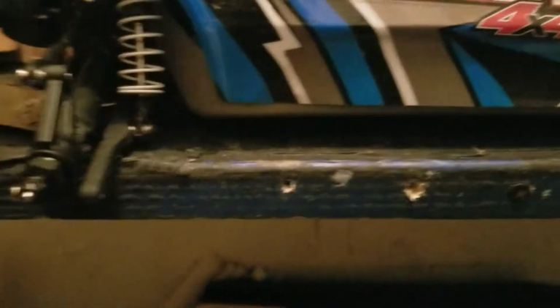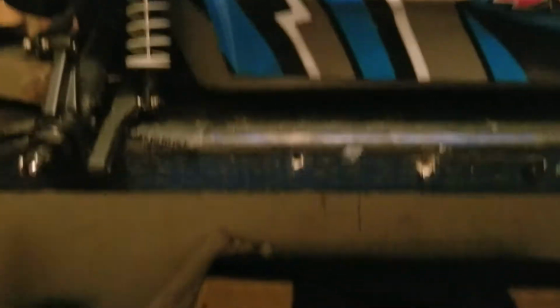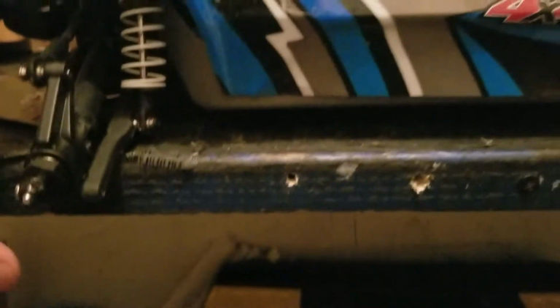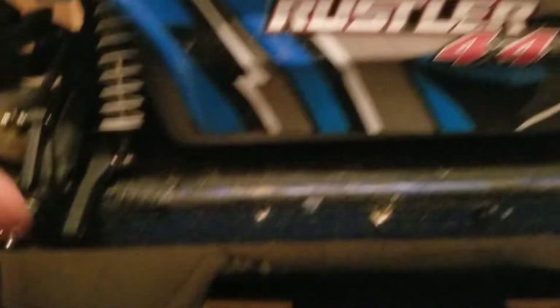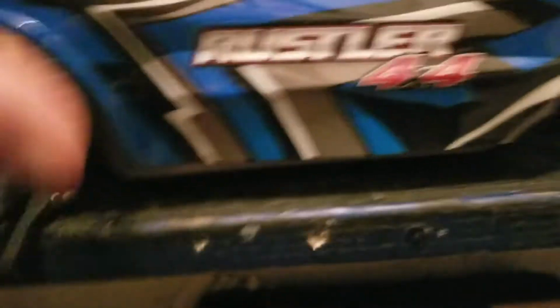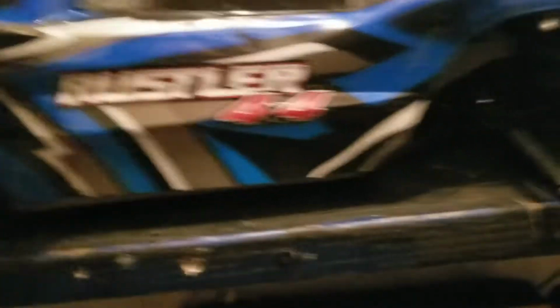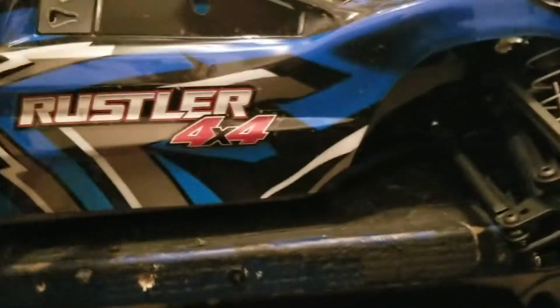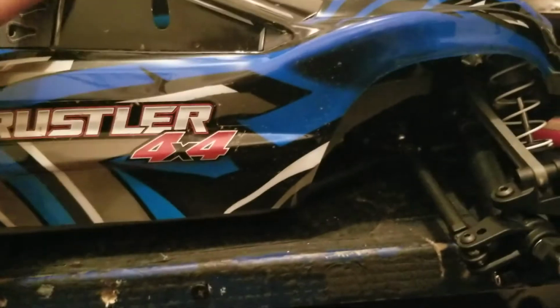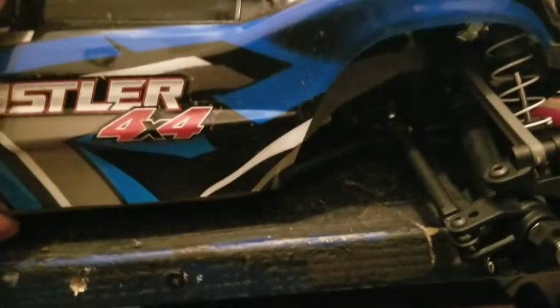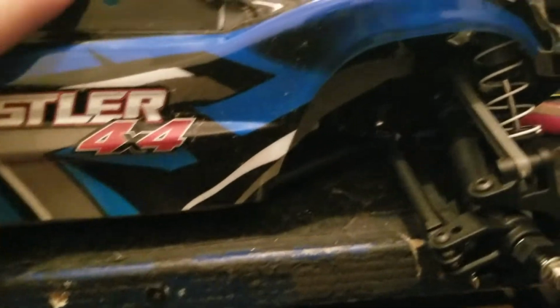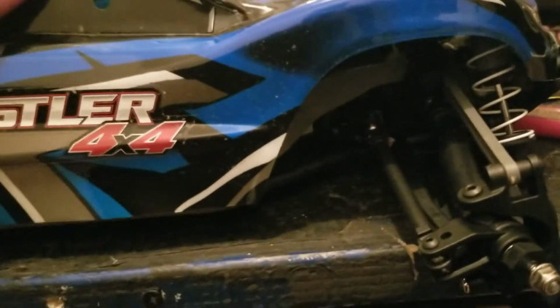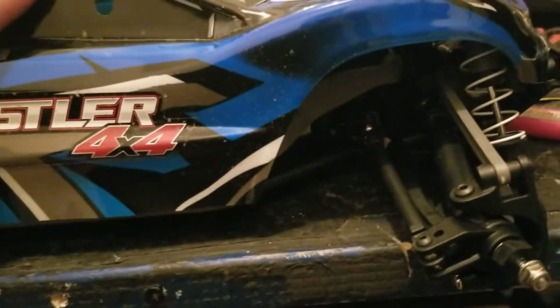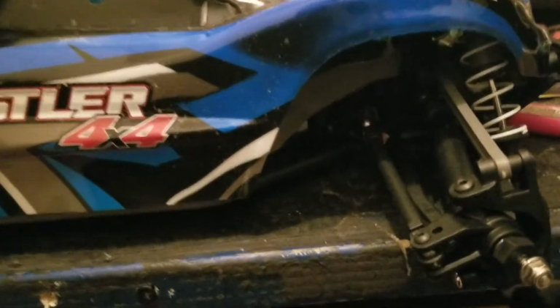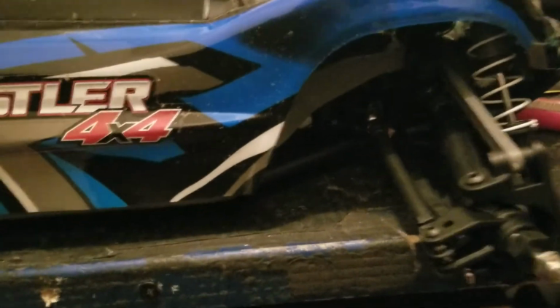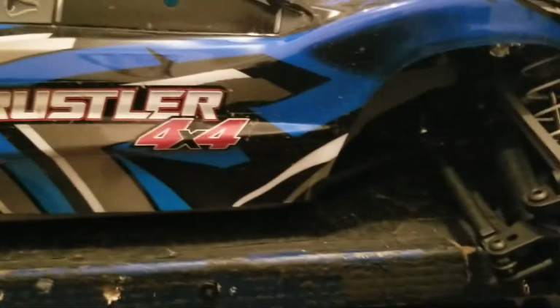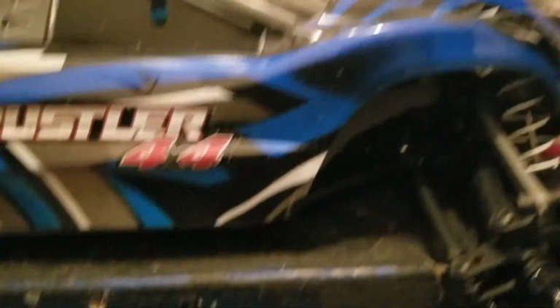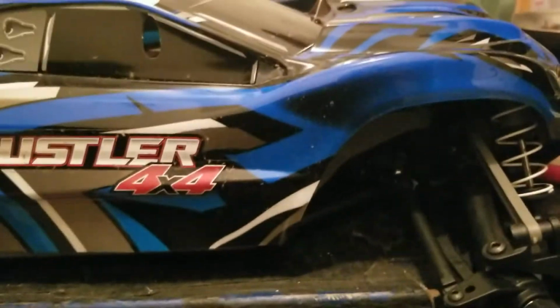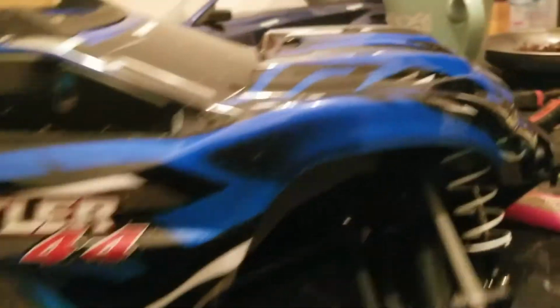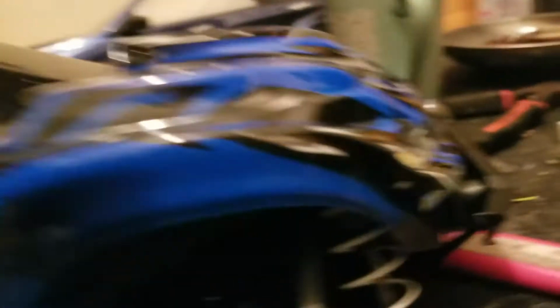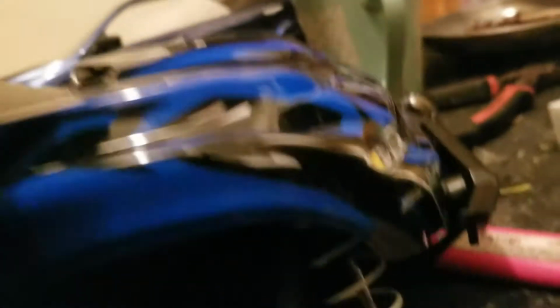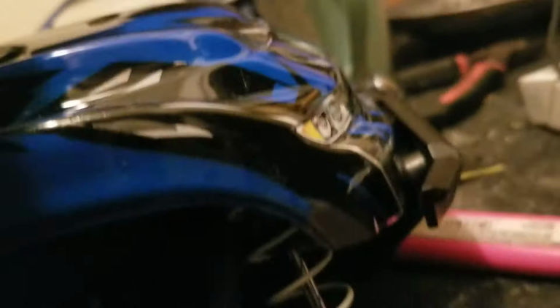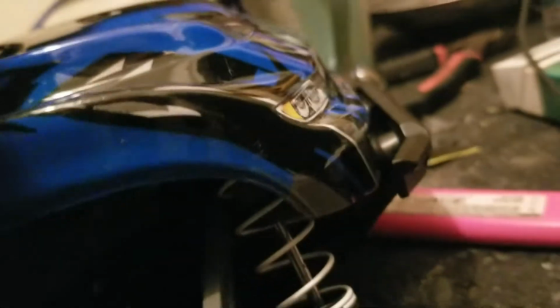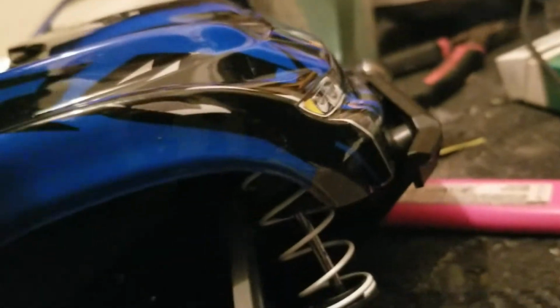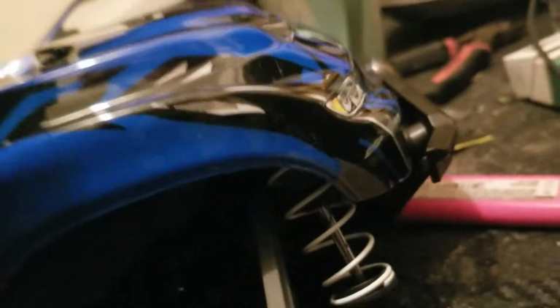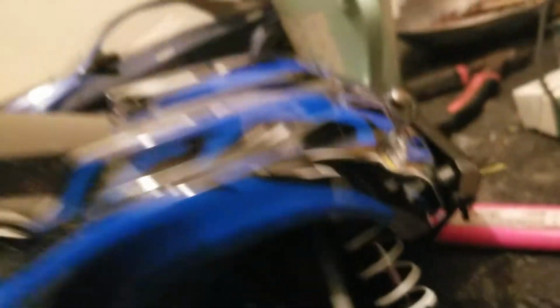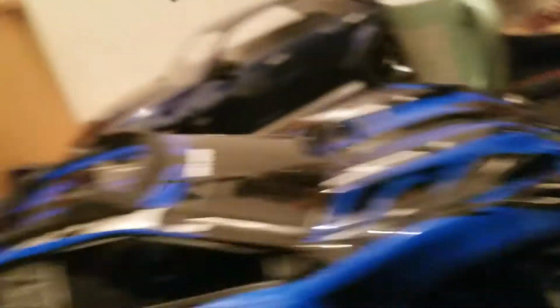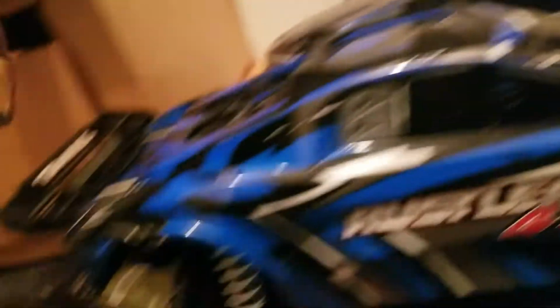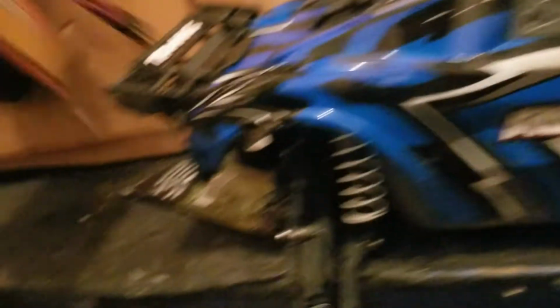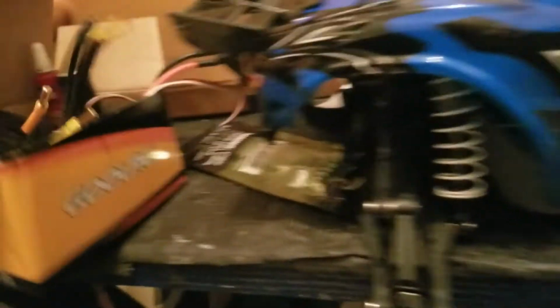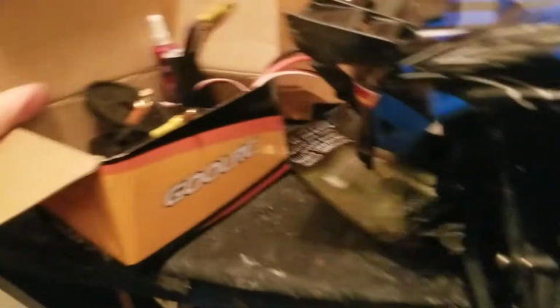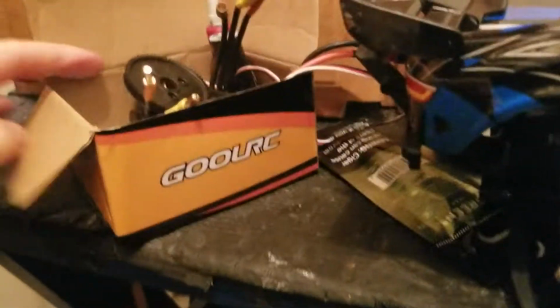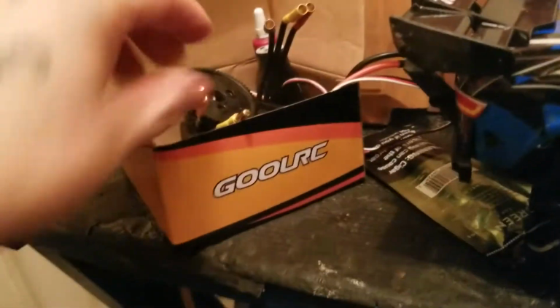Get some paddle tires on it. I'm going to keep it stock like this. I am going to change out the motor to the Gull RC.